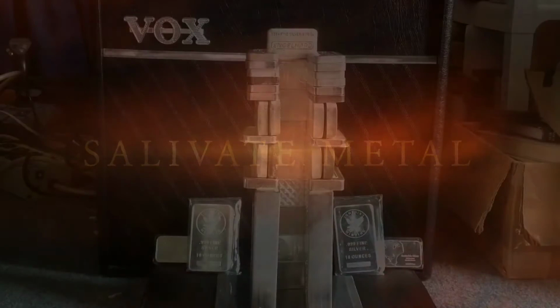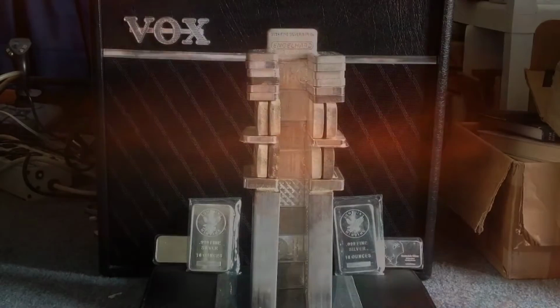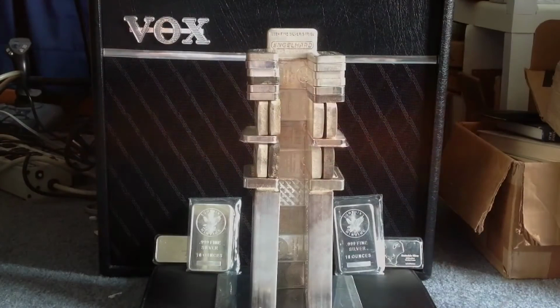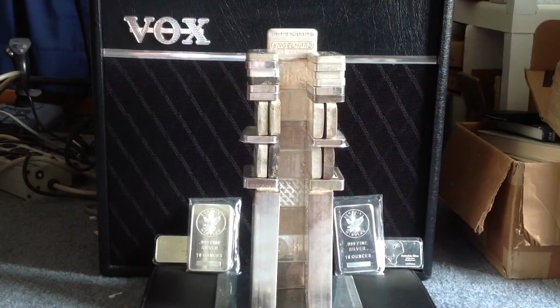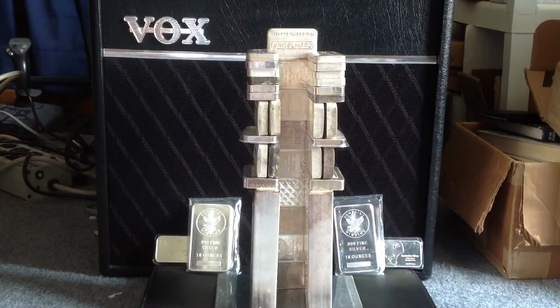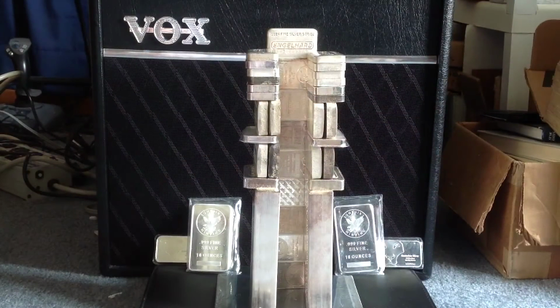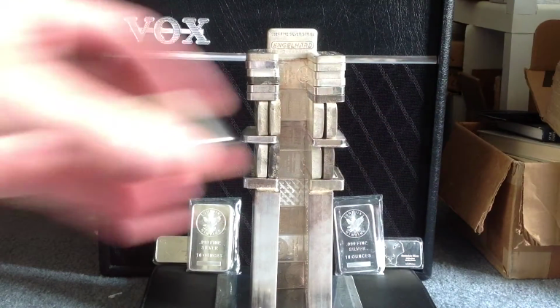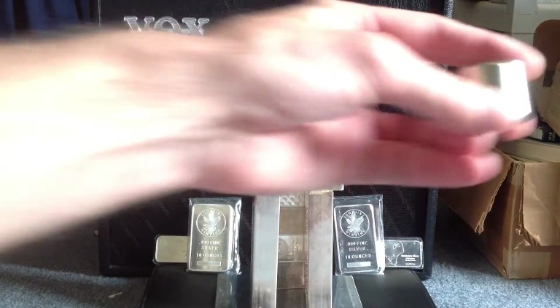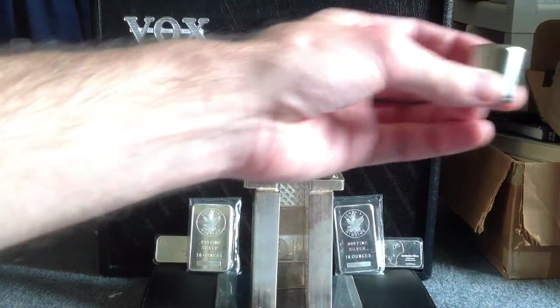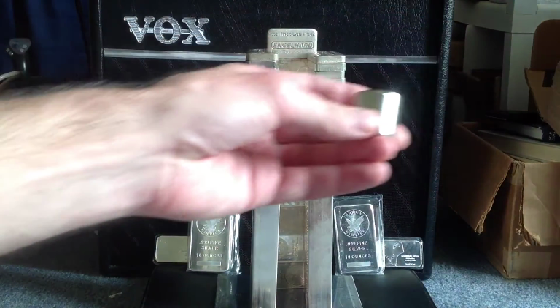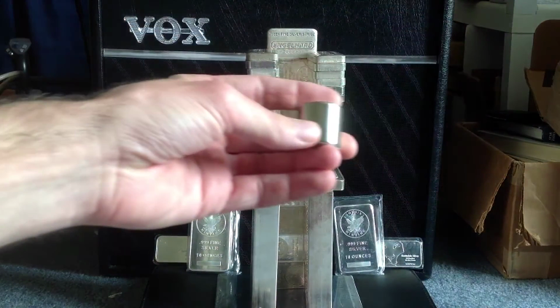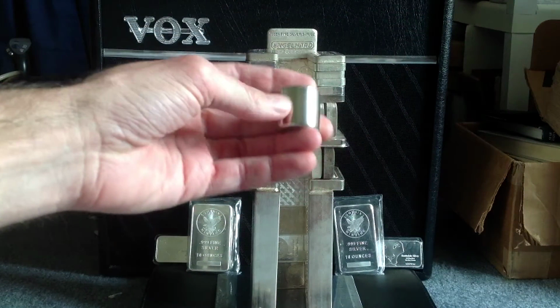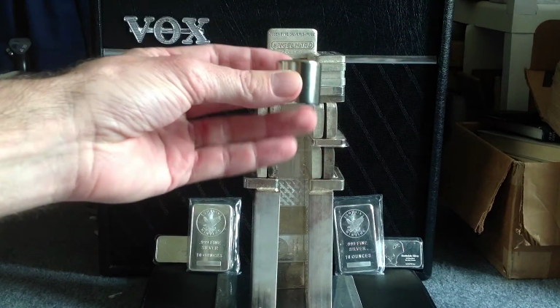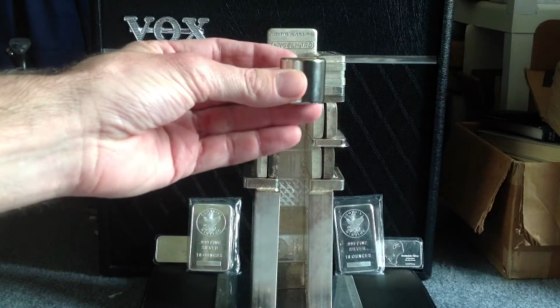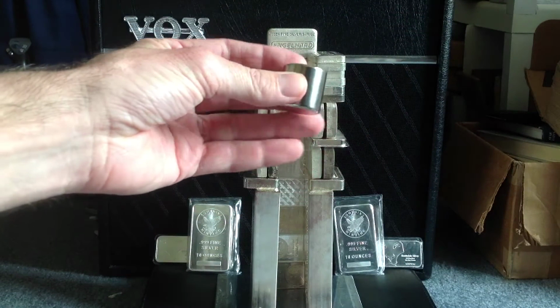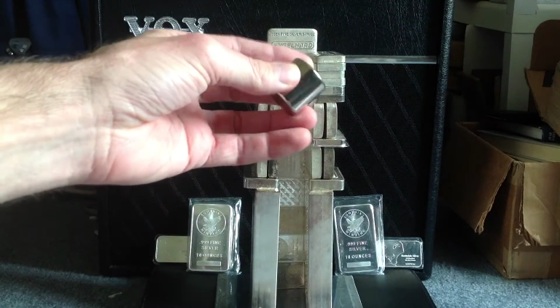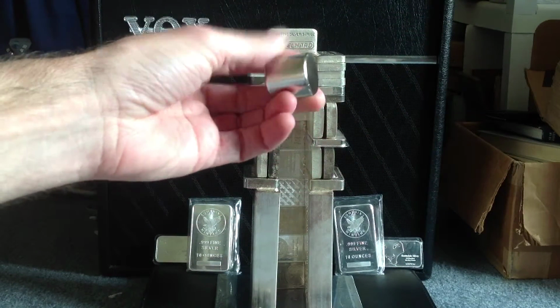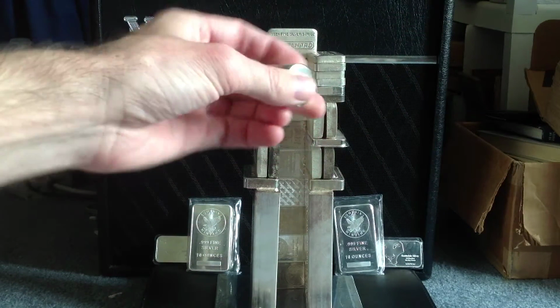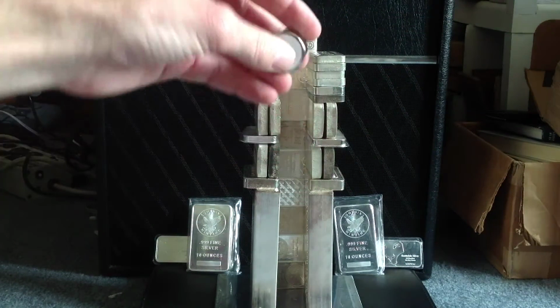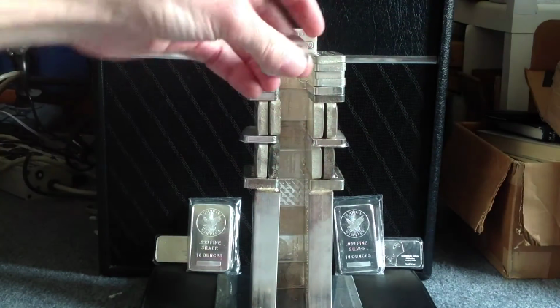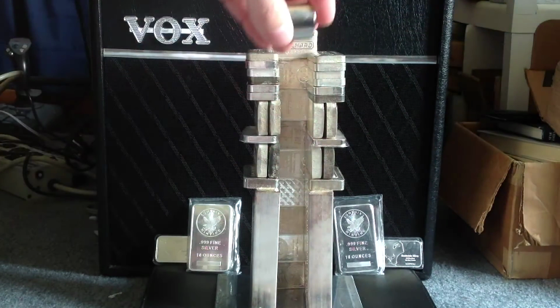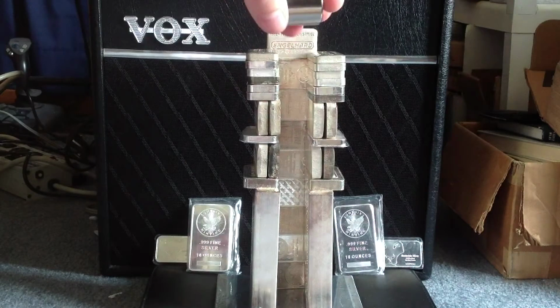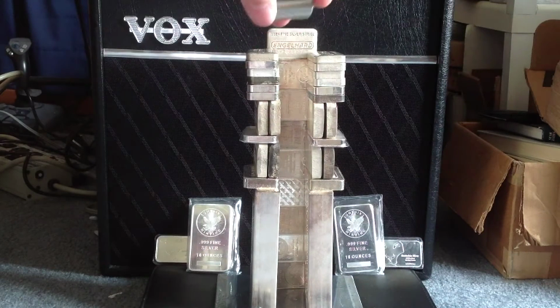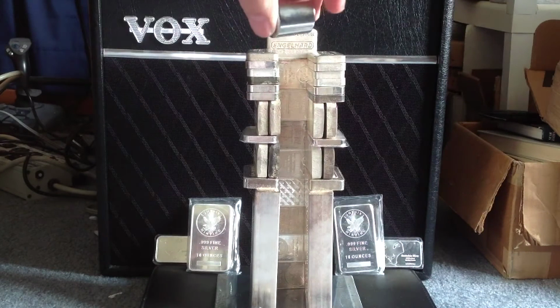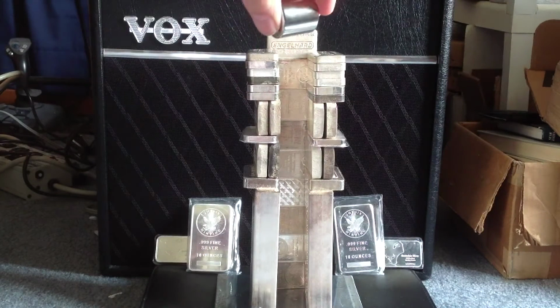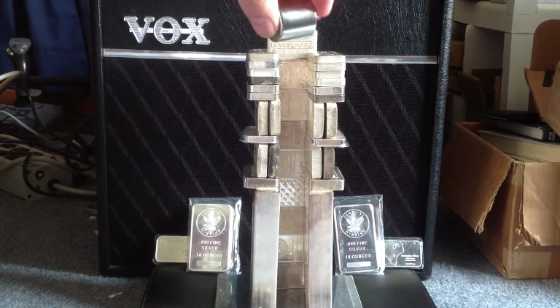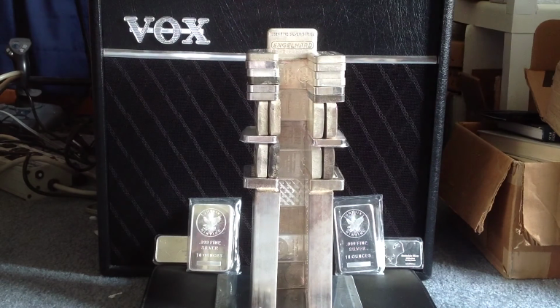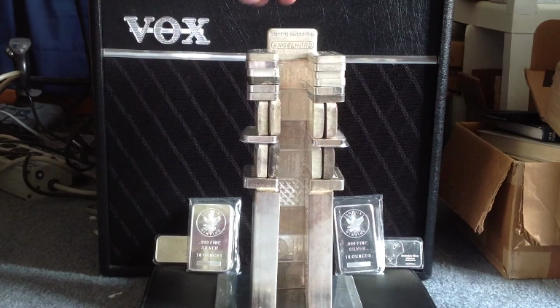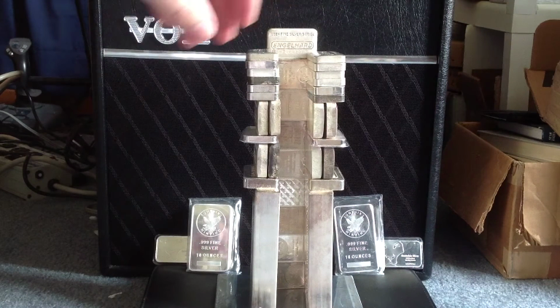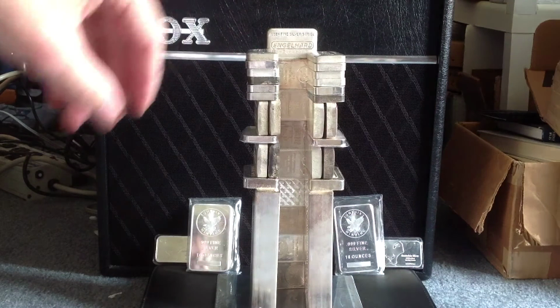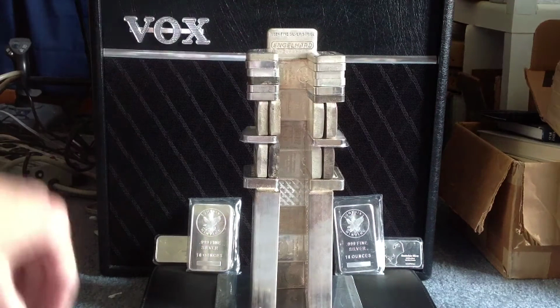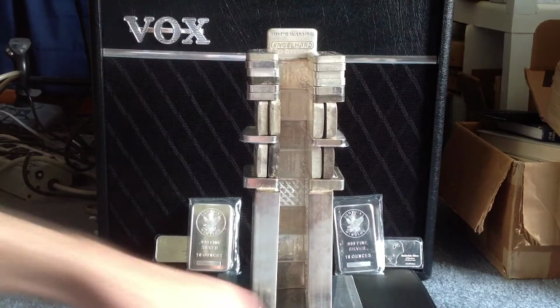Hello YouTube, SalivateMental here with a video showing you how to test a bunch of silver in one fell swoop with a neodymium magnet.